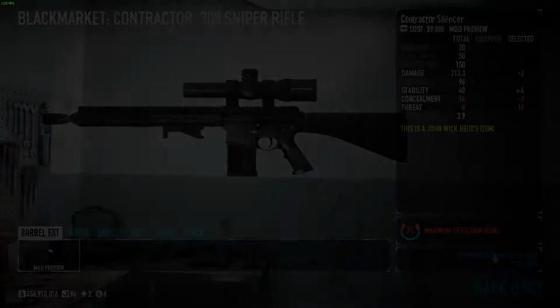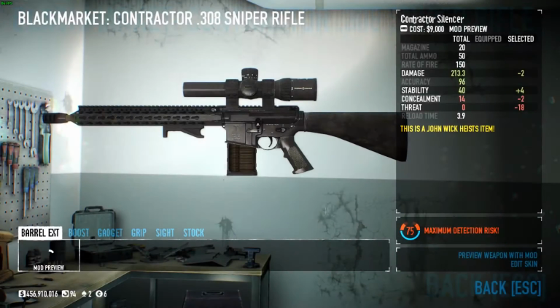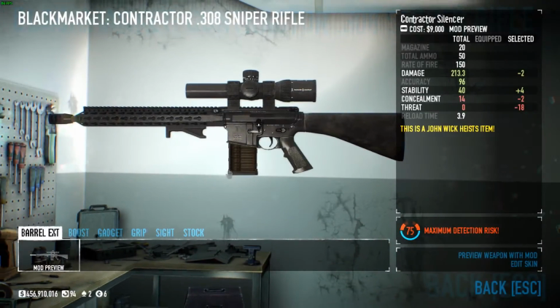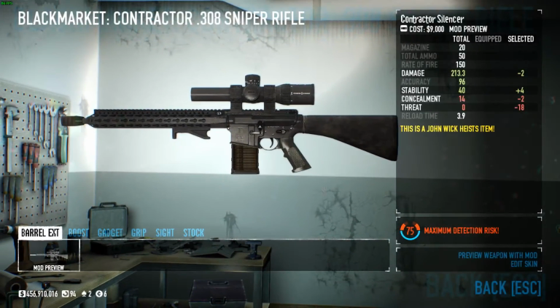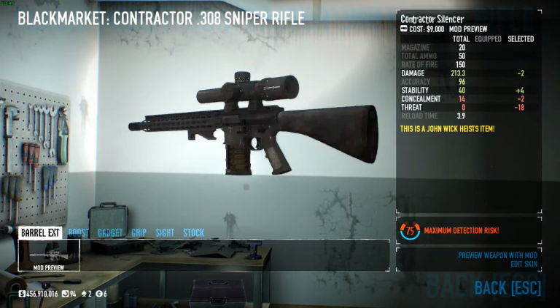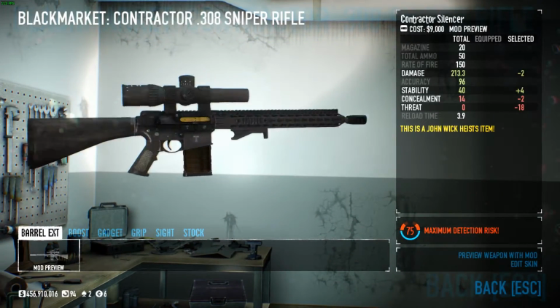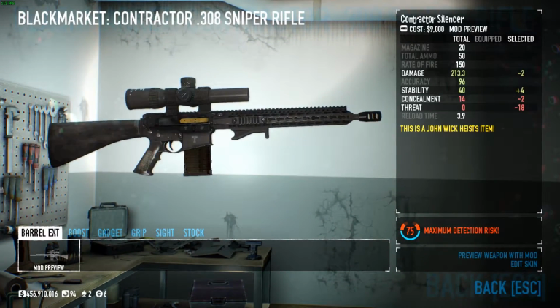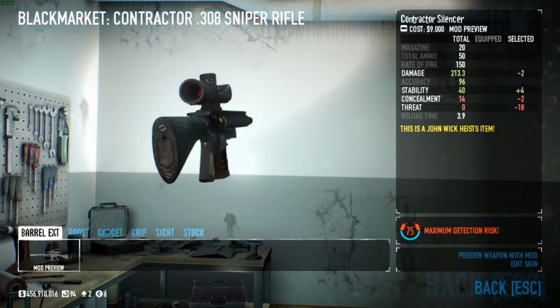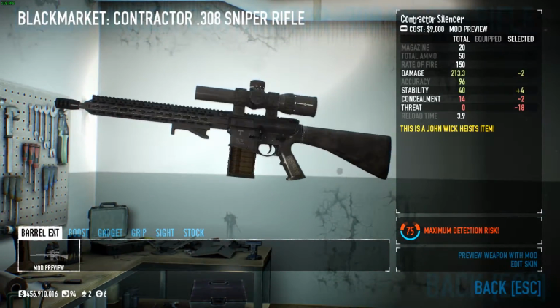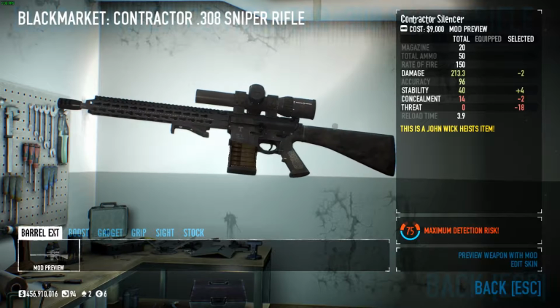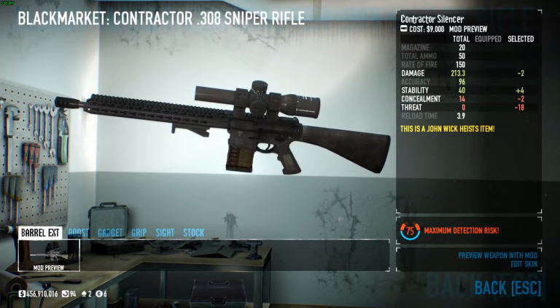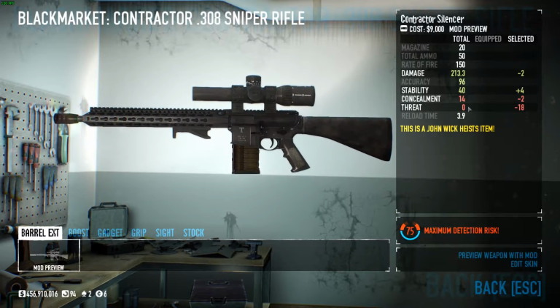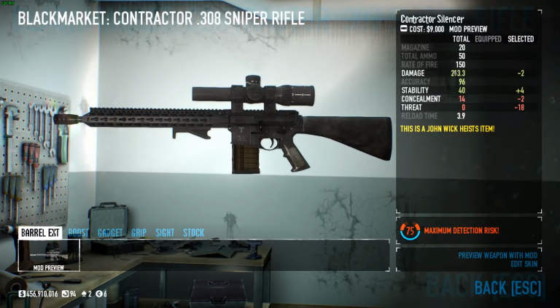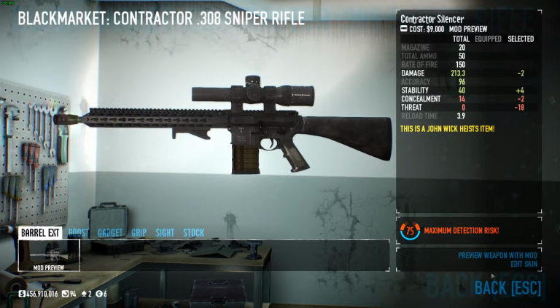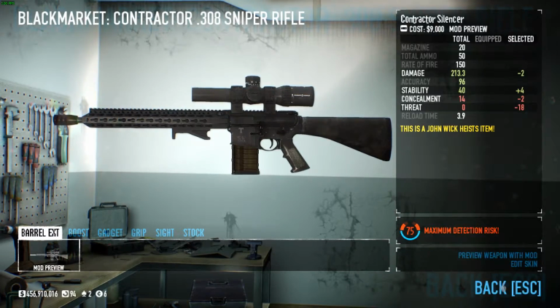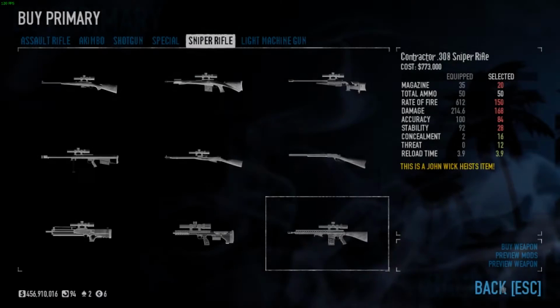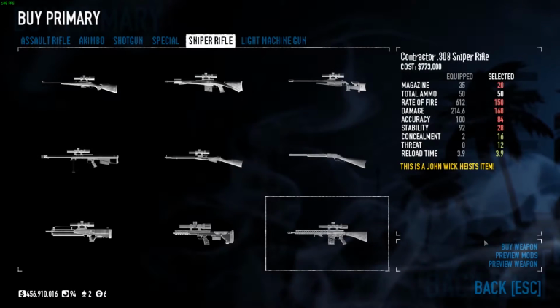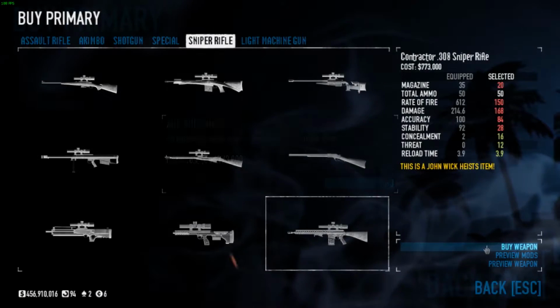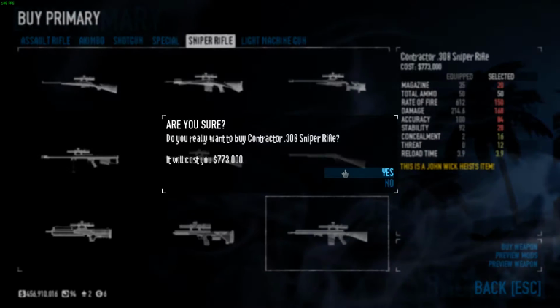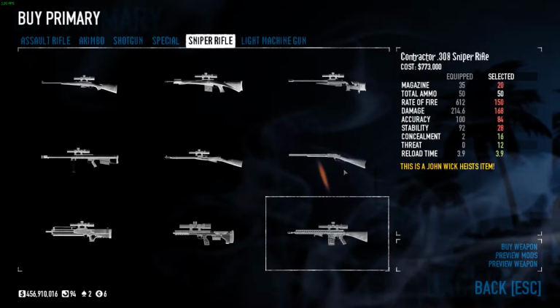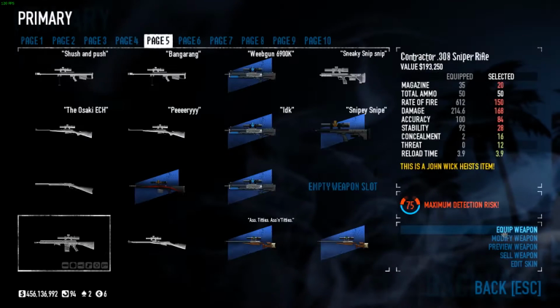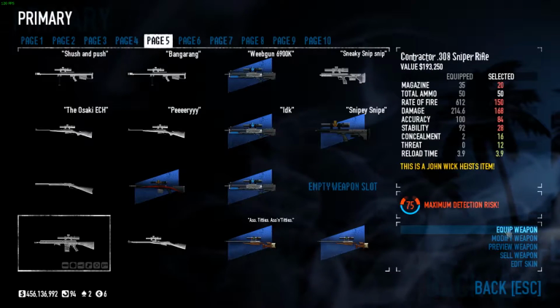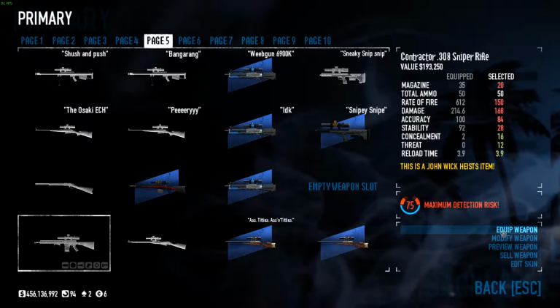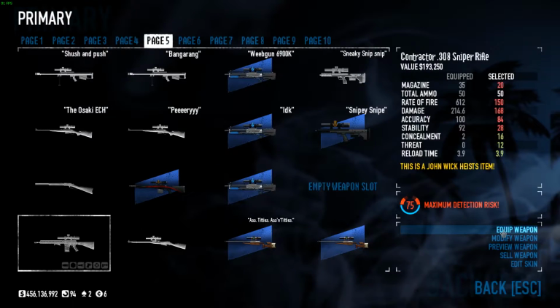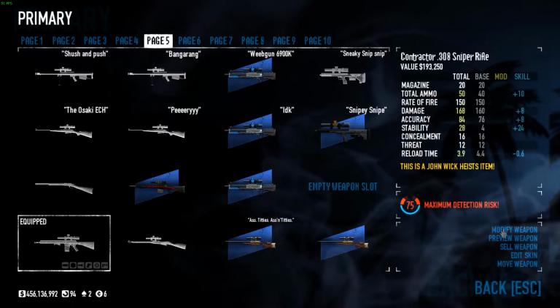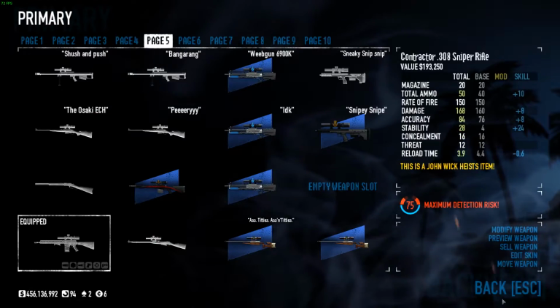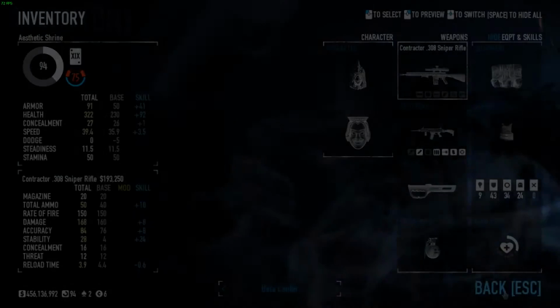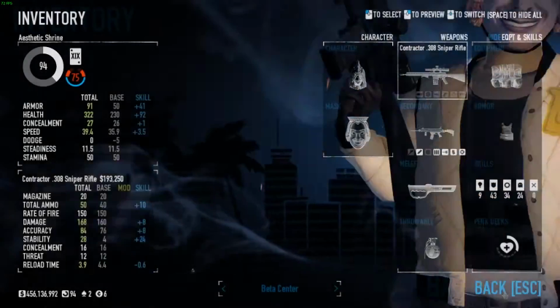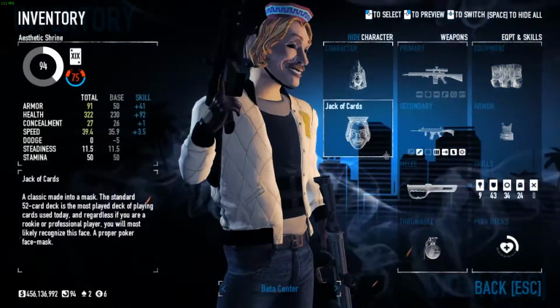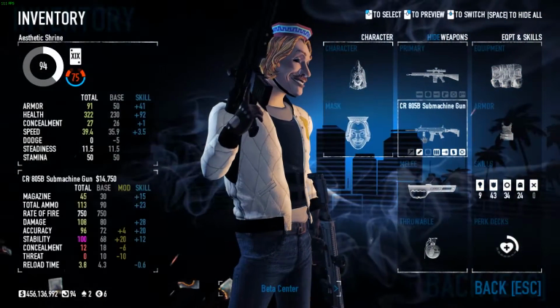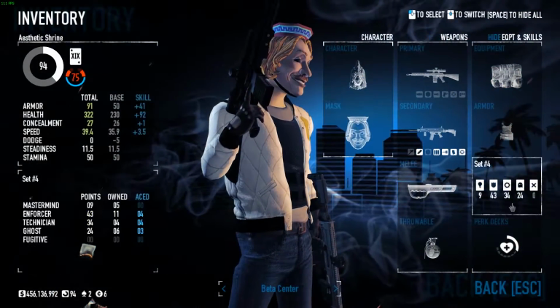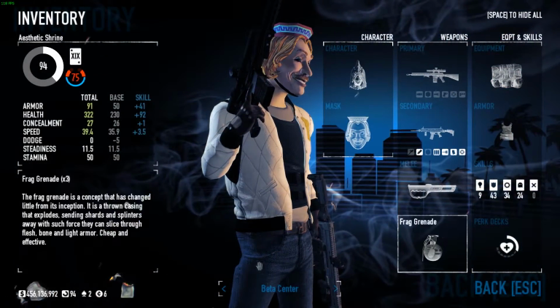There is also a new weapon you get with this DLC — the Contractor 308 — a semi-auto sniper rifle which is pretty much a reskin of the Lebensauger, with a high rate of fire and faster reload speed.